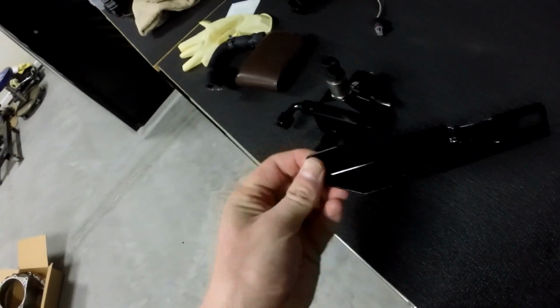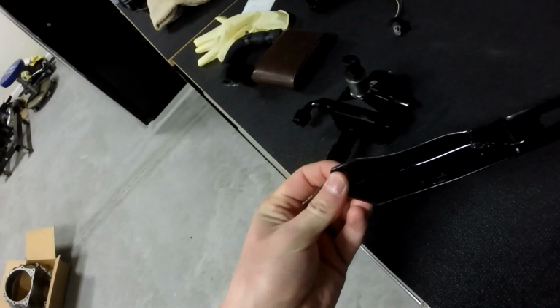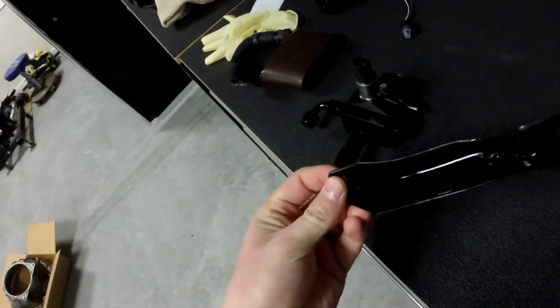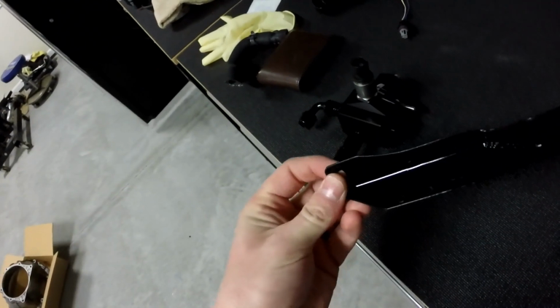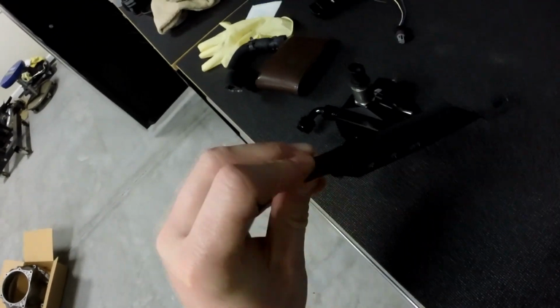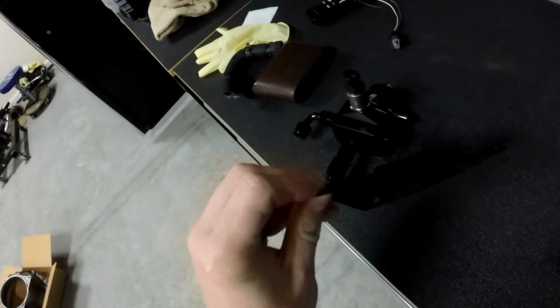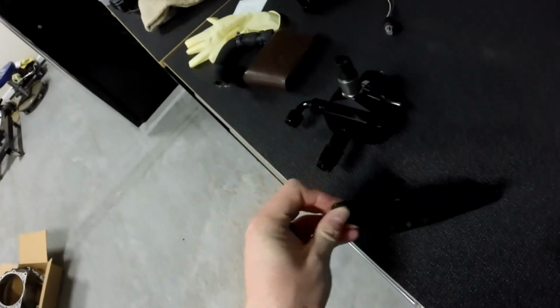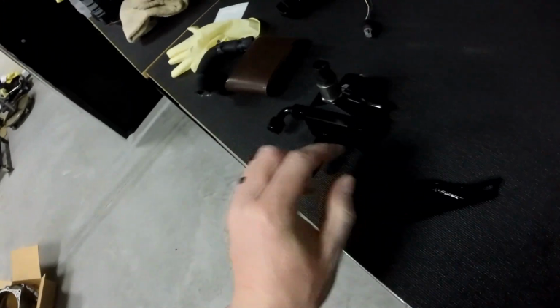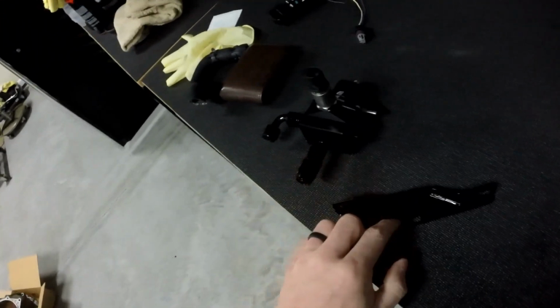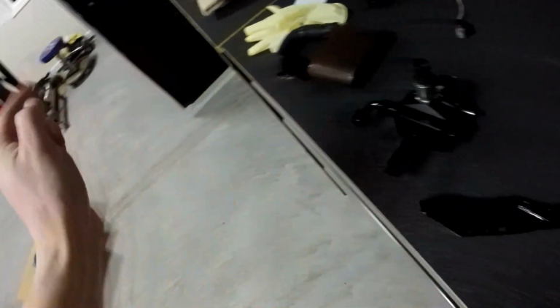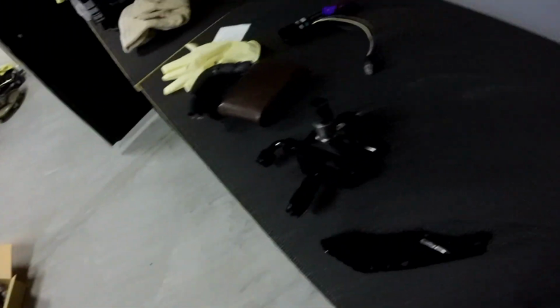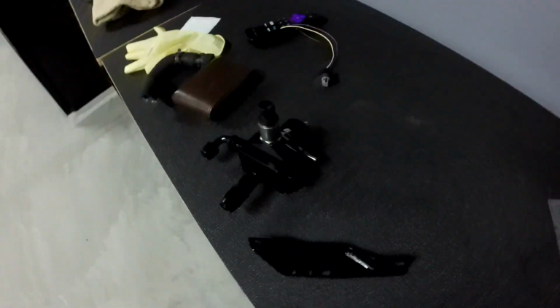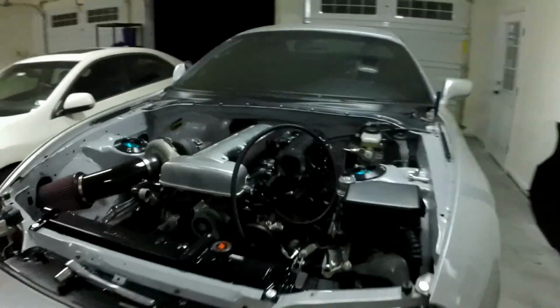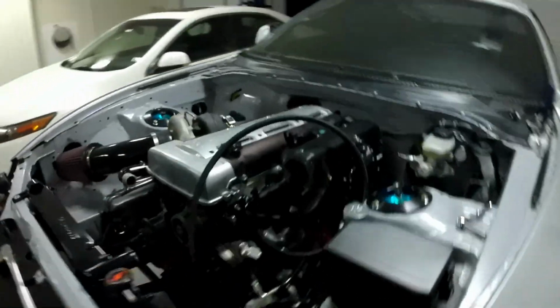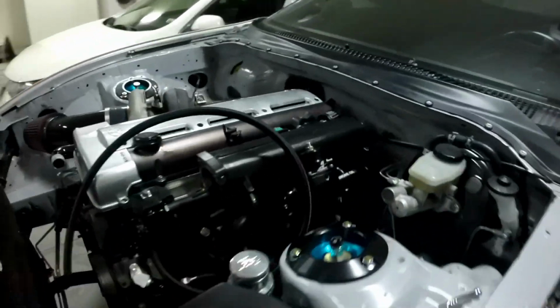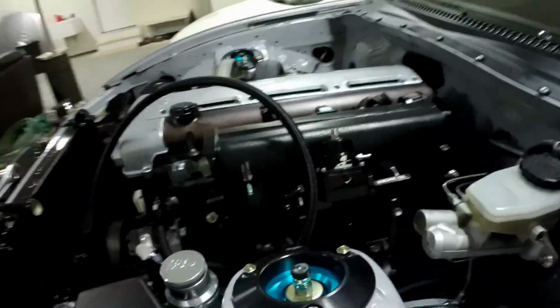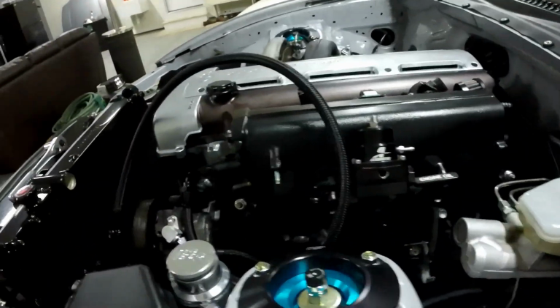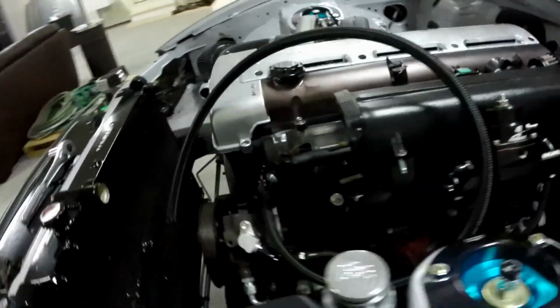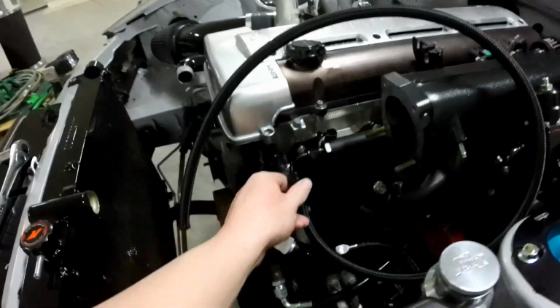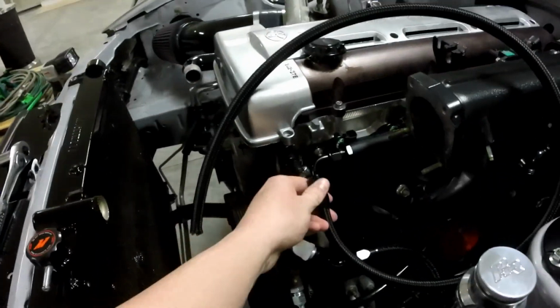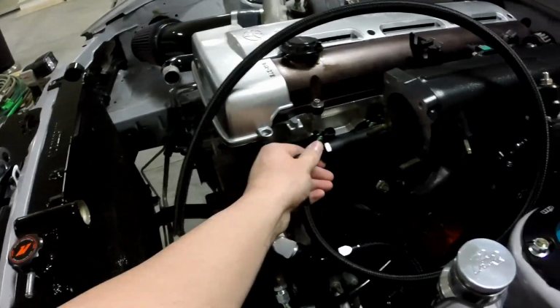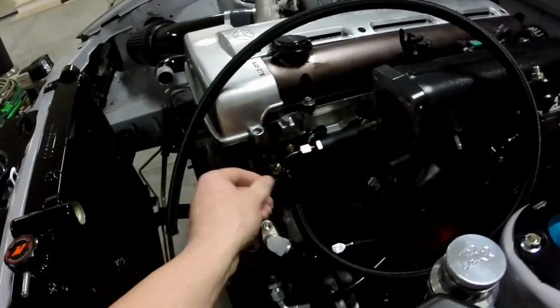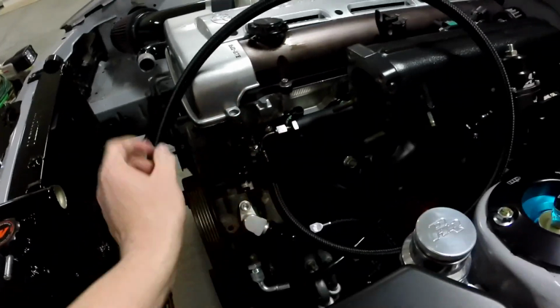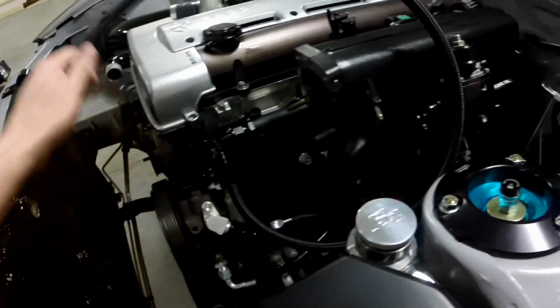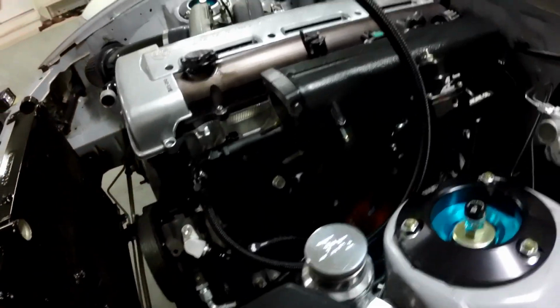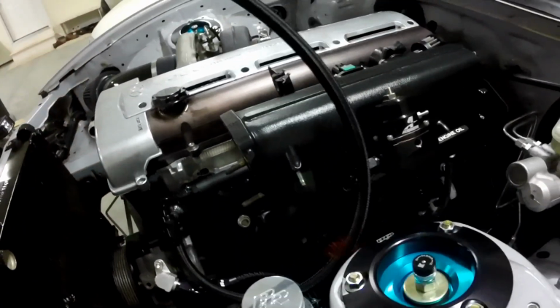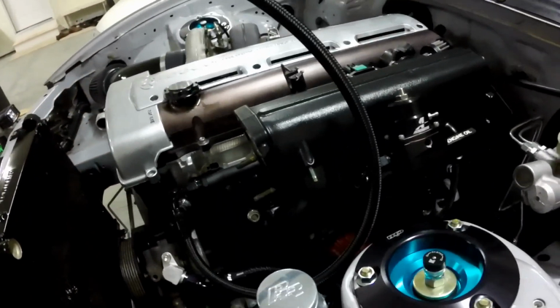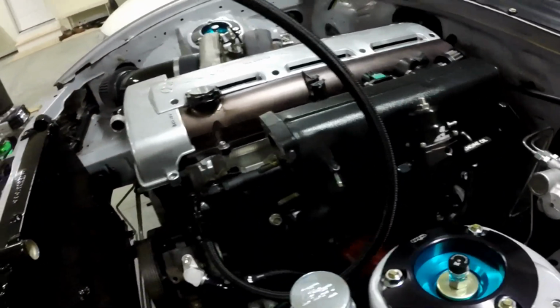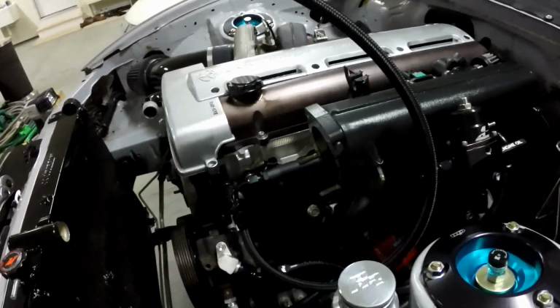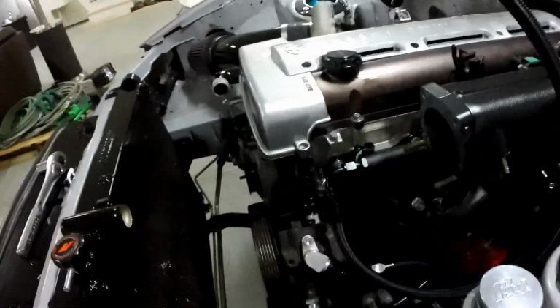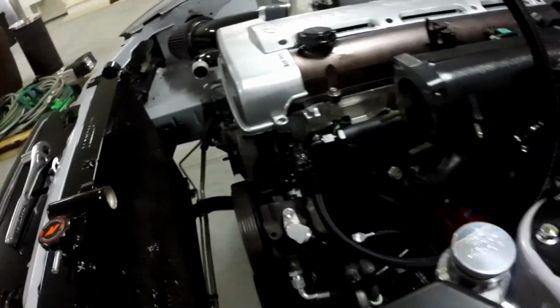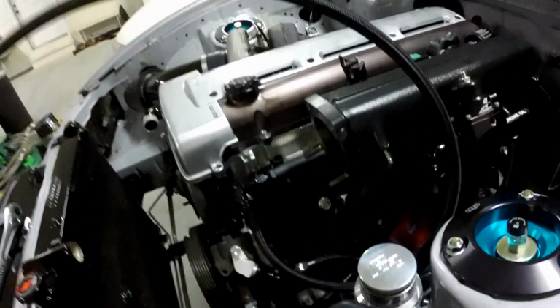I'm not sure which size thread pitch they are, so I'm going to have to double check that. I'll mount it to this, then check for thread pitch. Now that I have the fuel pressure regulator on here, I can go ahead and cut the line and show you guys how I cut it, and also adapt the fittings onto it.